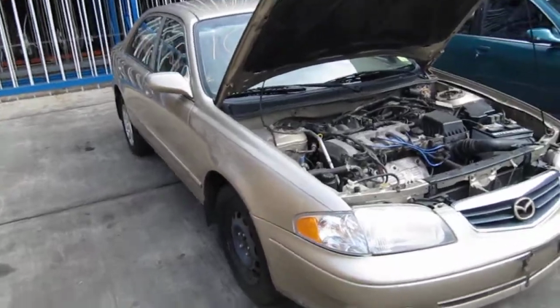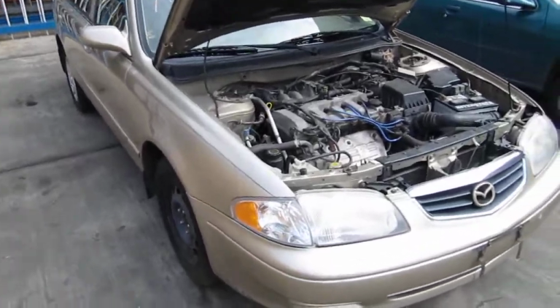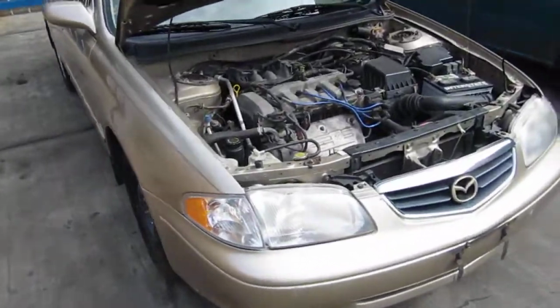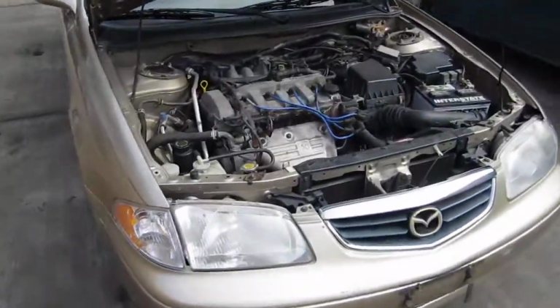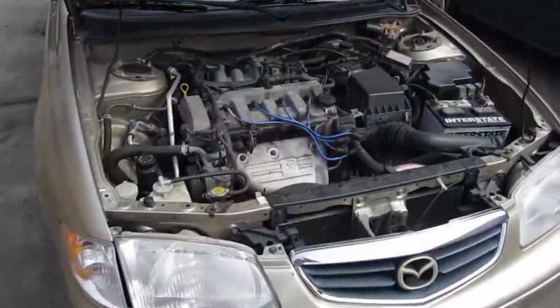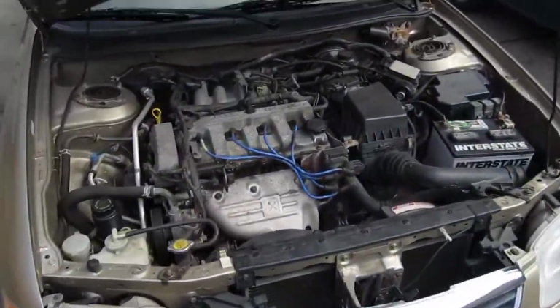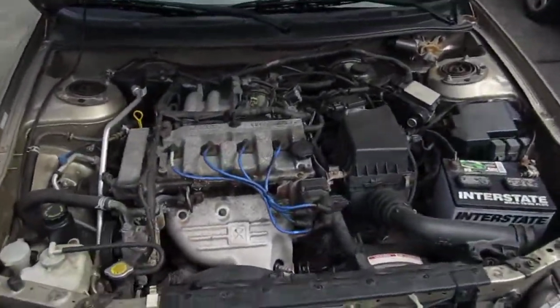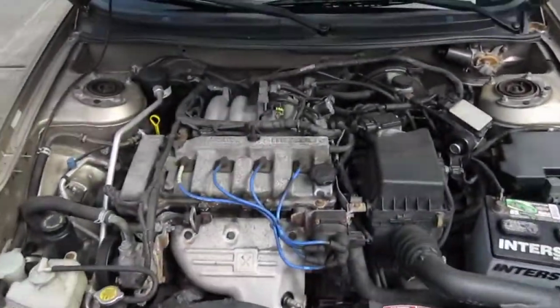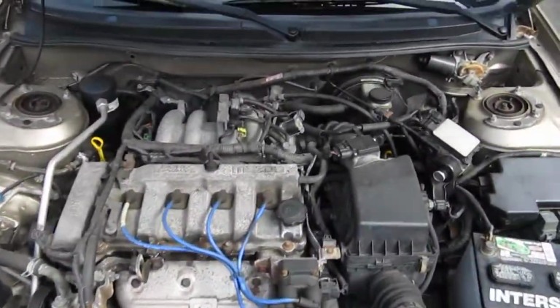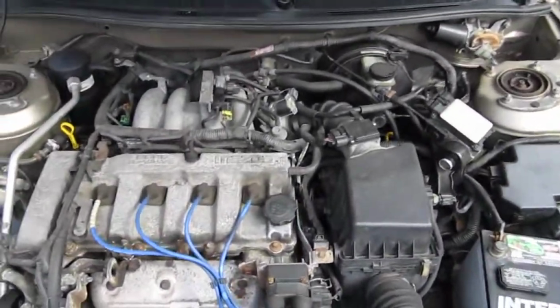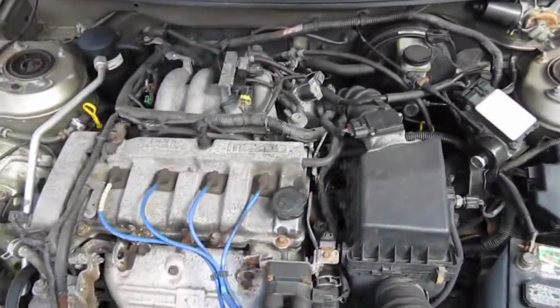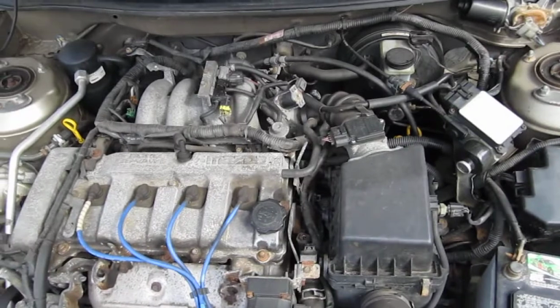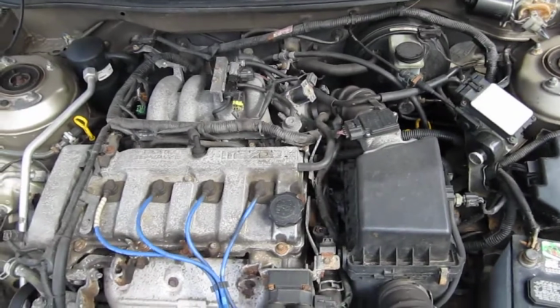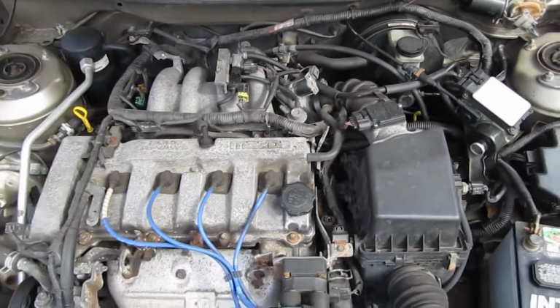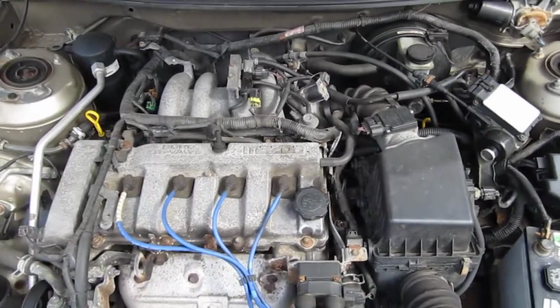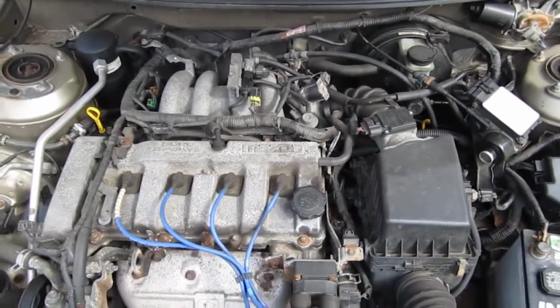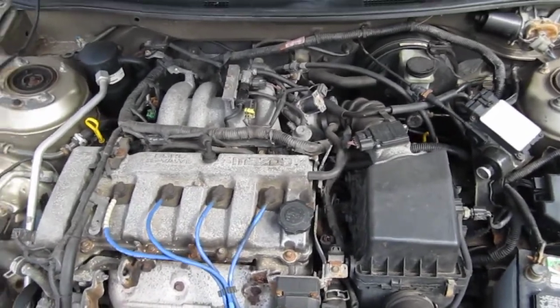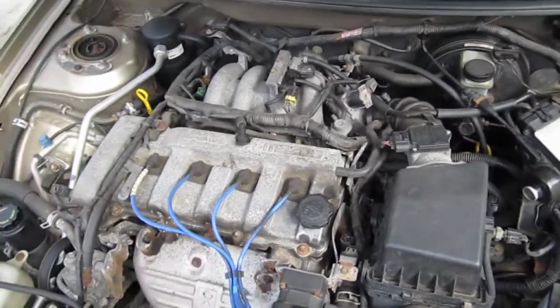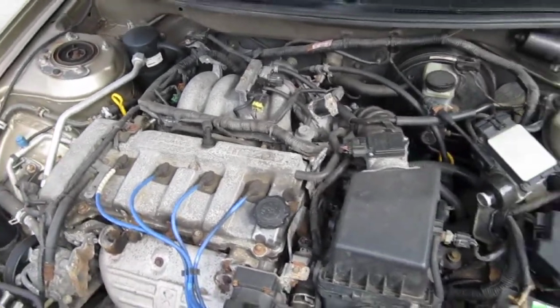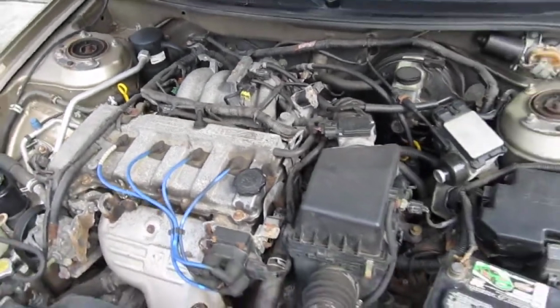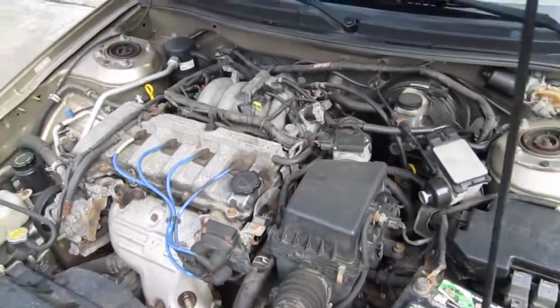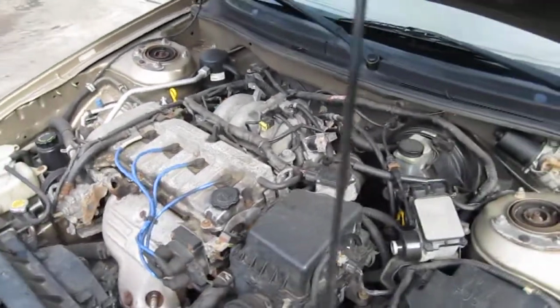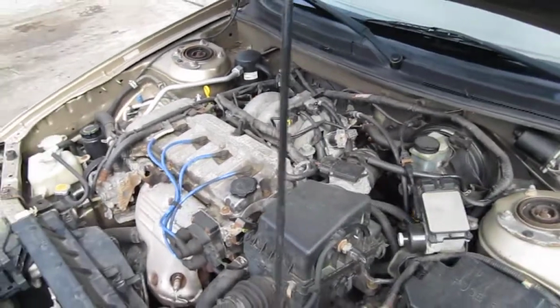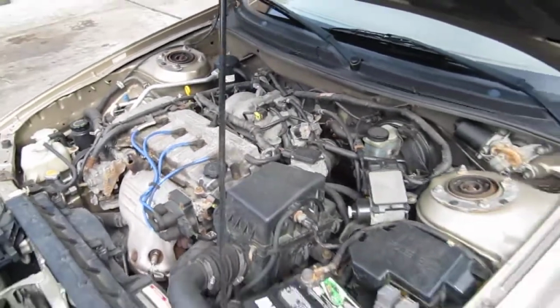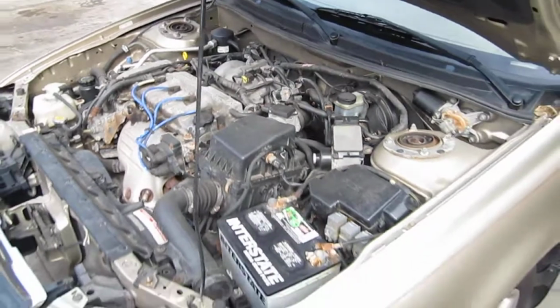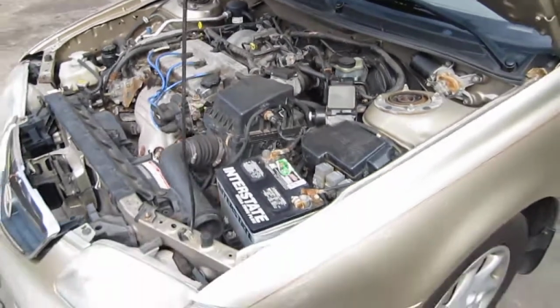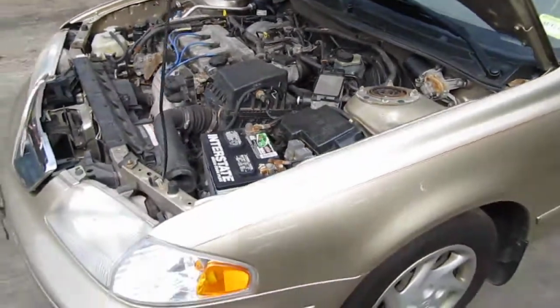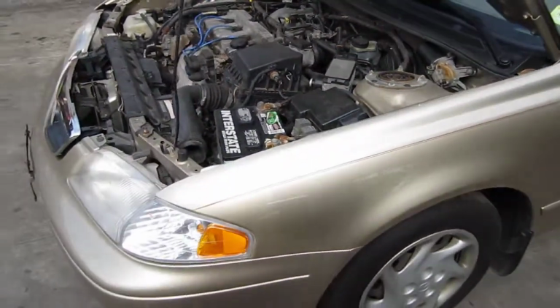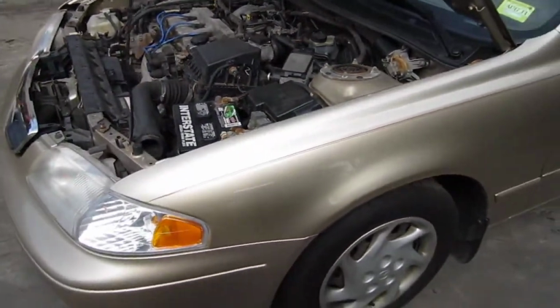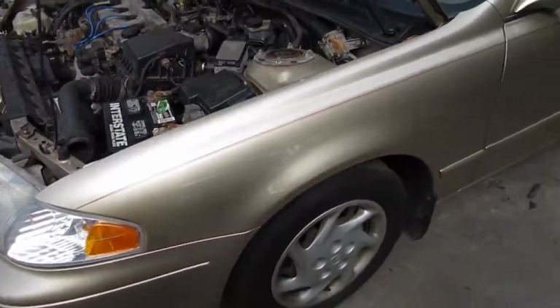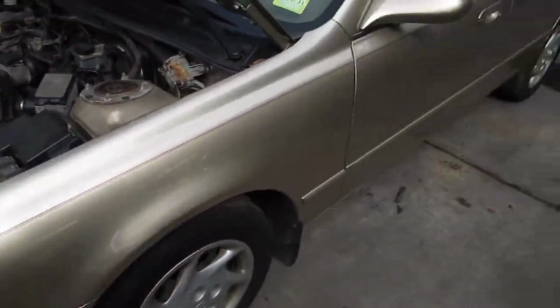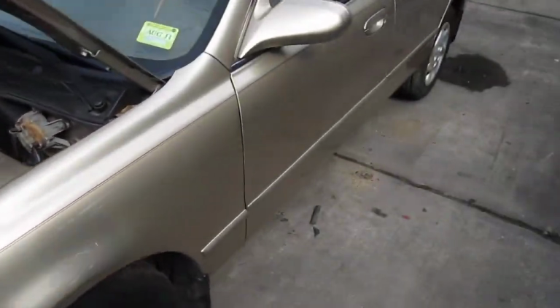Hello and welcome to Tom's Foreign Auto Parts video portion of our inventory. Here we have a 2000 Mazda 626. It has a 2.0 liter Federal Emissions engine. It also has an automatic transmission, cruise control, and is front wheel drive.